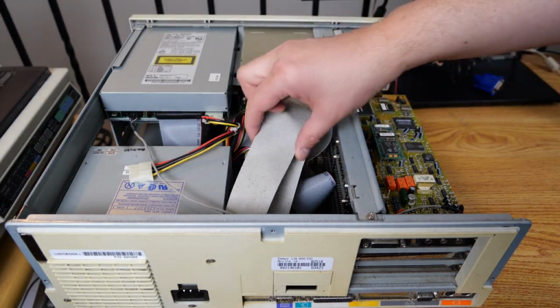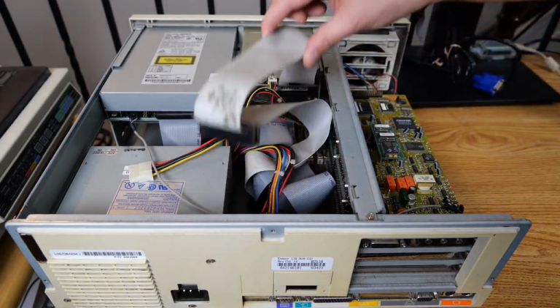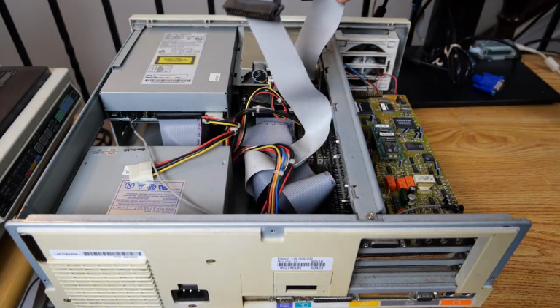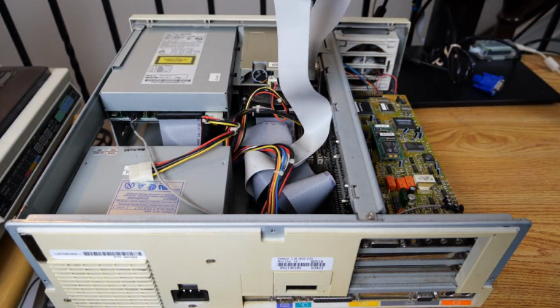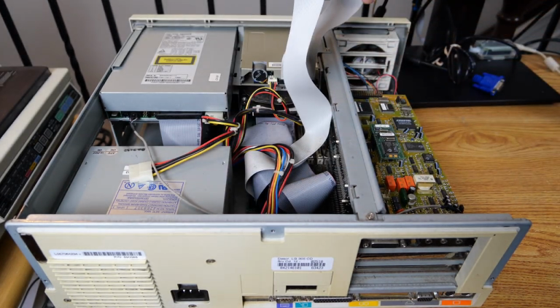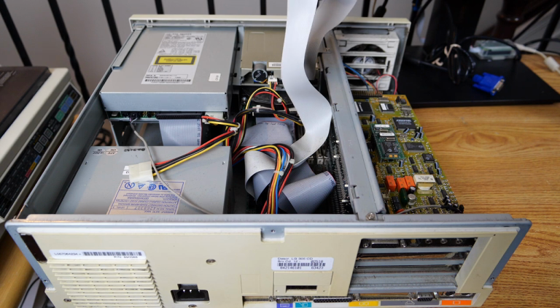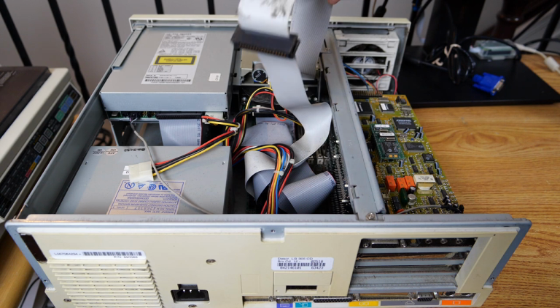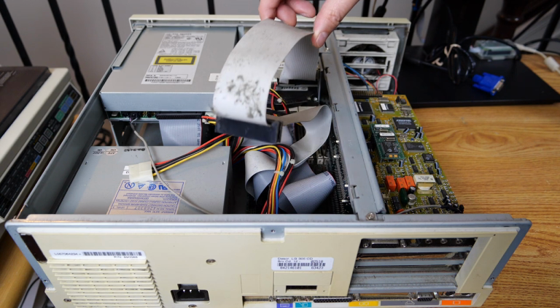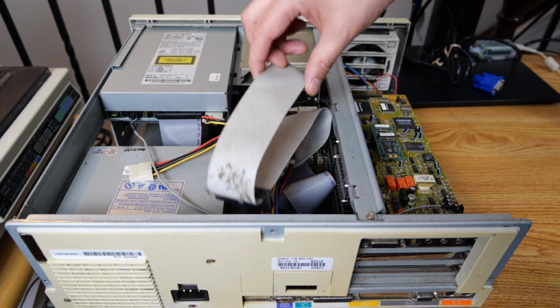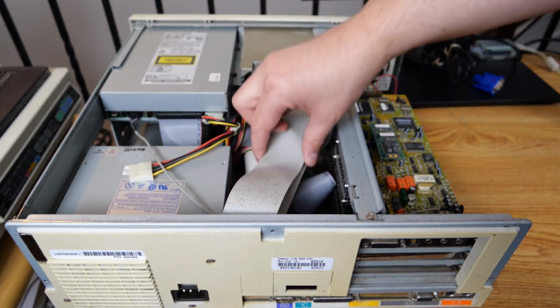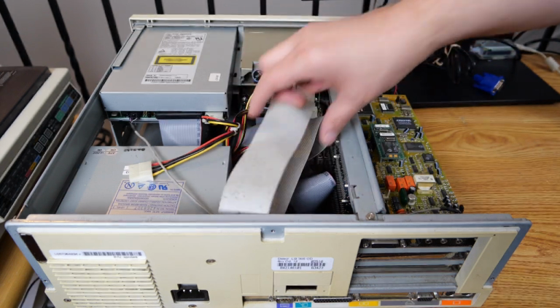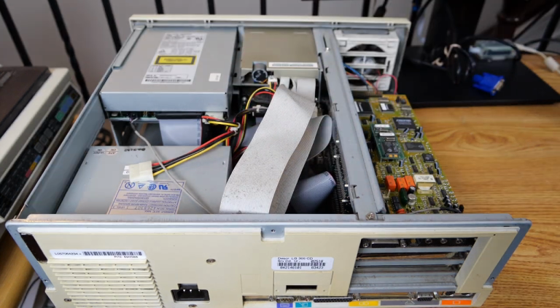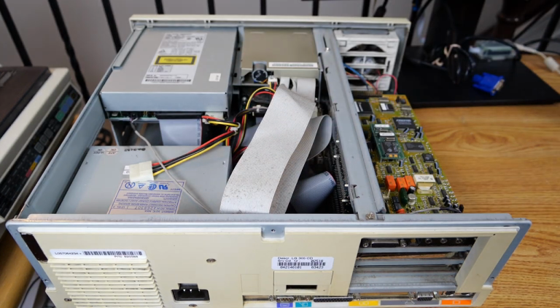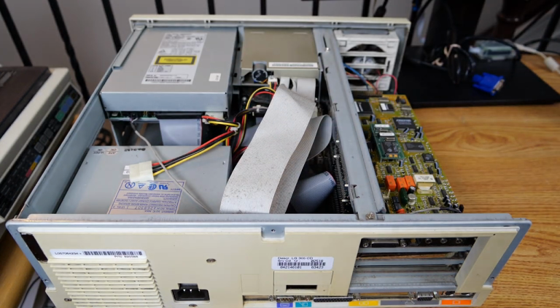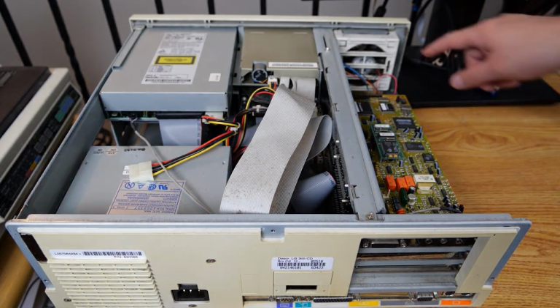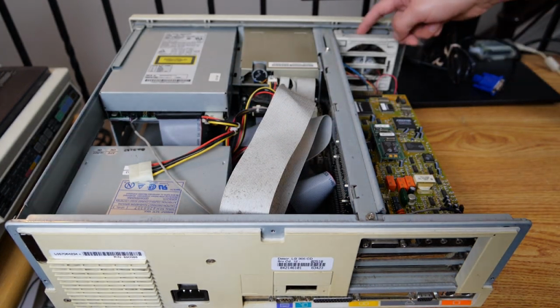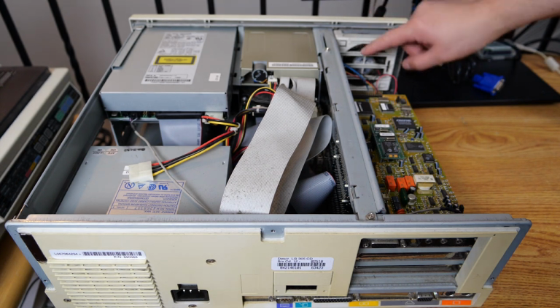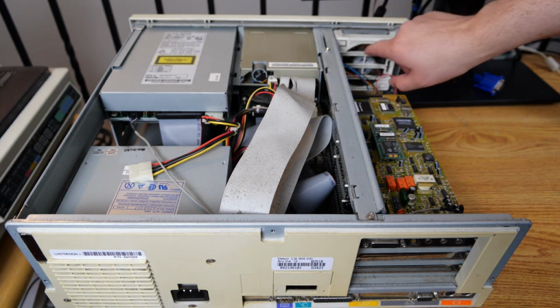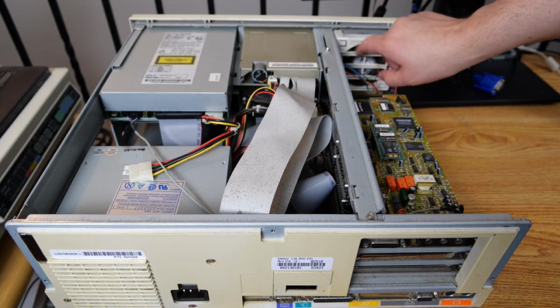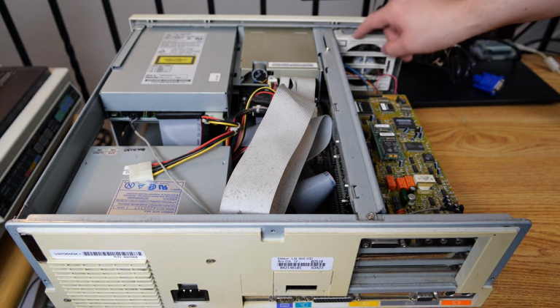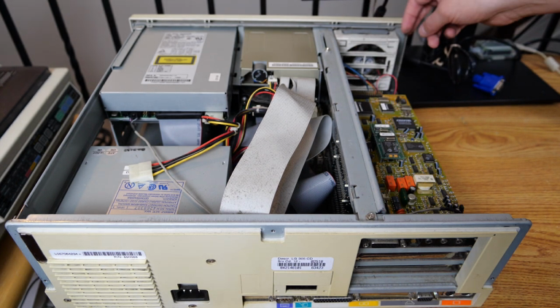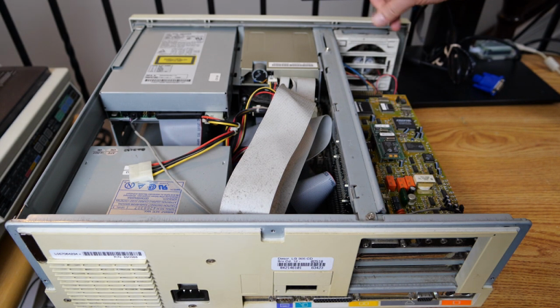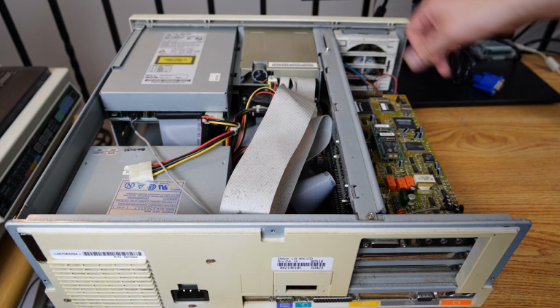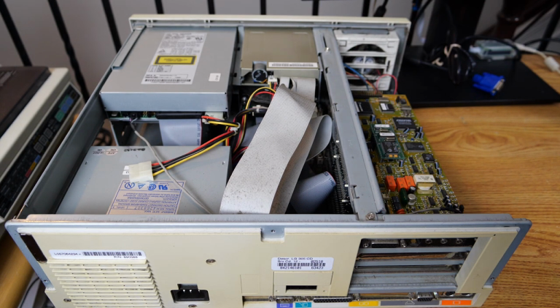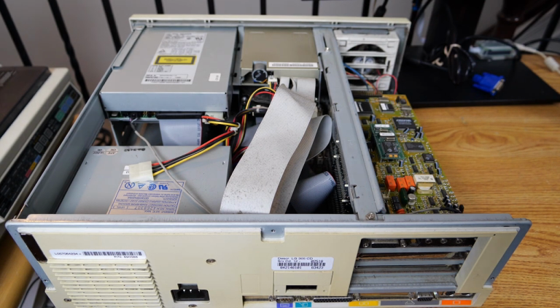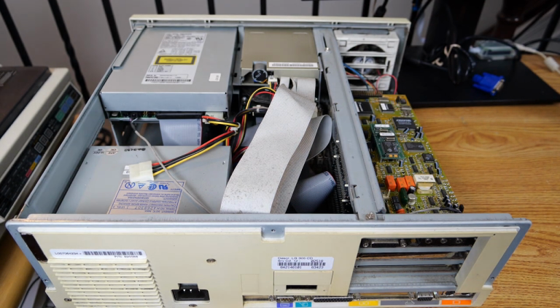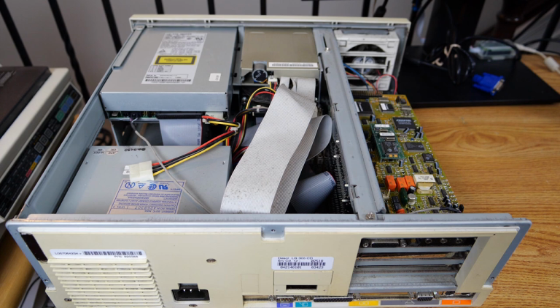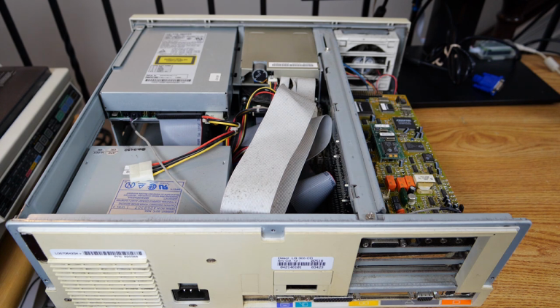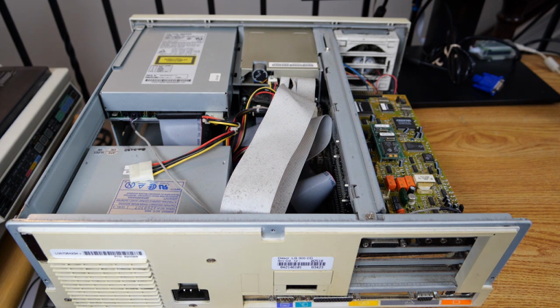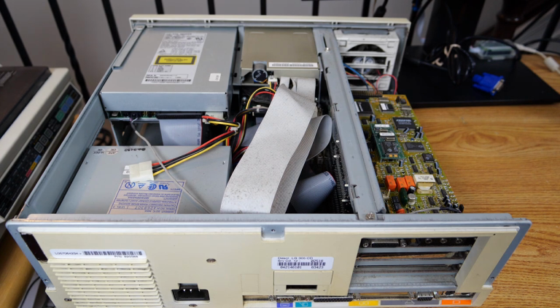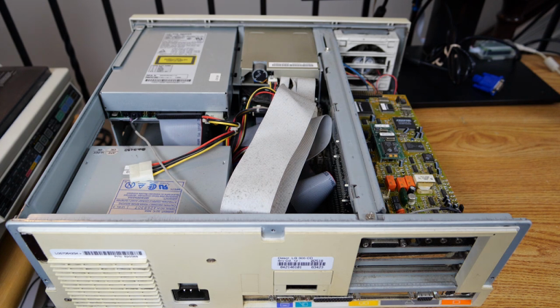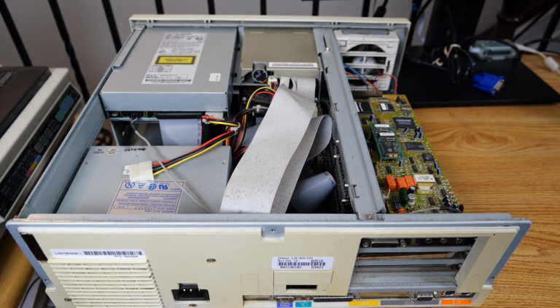As we take a peek inside, we can see that this machine probably had some use, which is good — that's what we expect. We'll go ahead and get that cleaned up a little bit; there's a little bit of grunge on the fan as well. Not a big deal — this was a machine that got some good use back in the day.